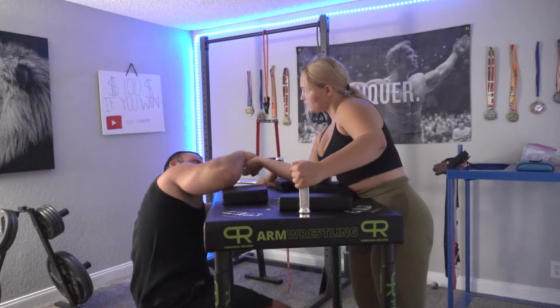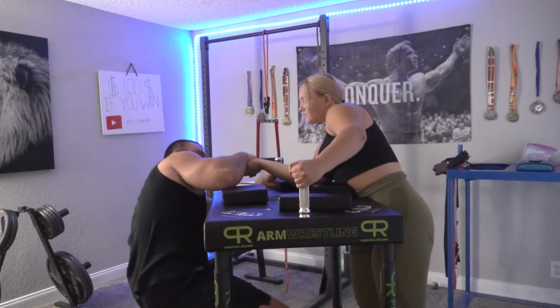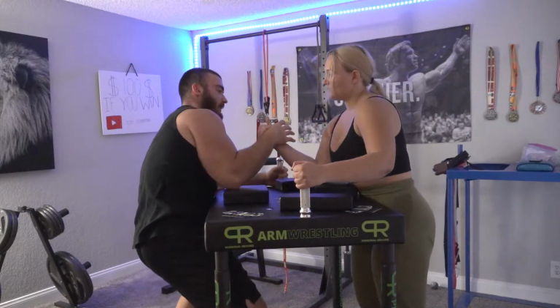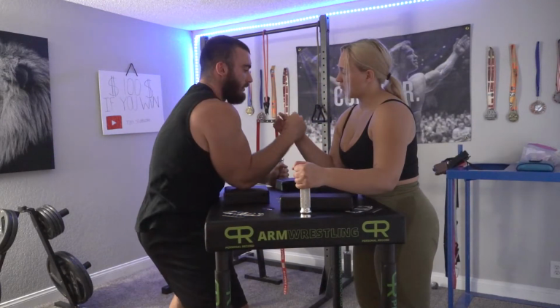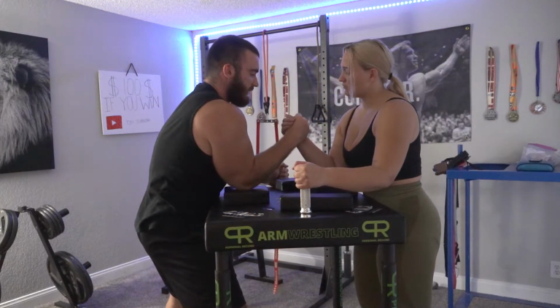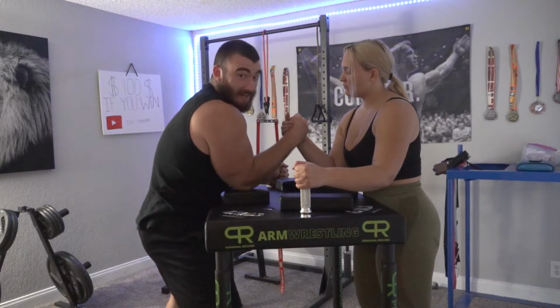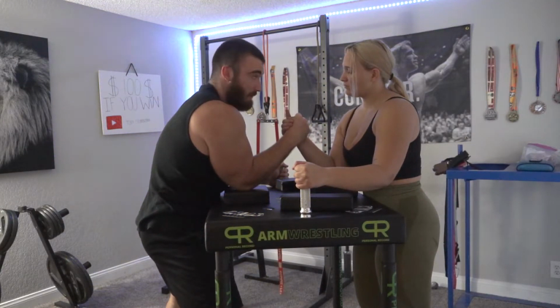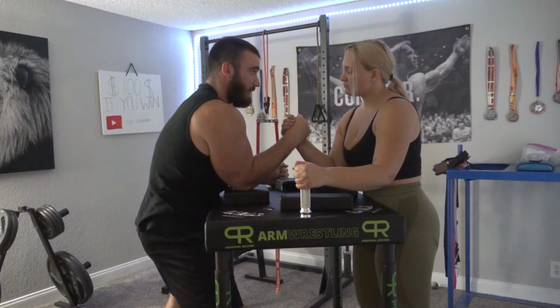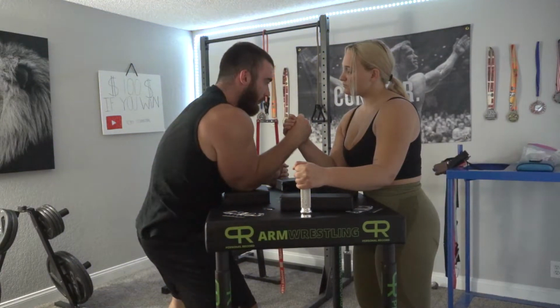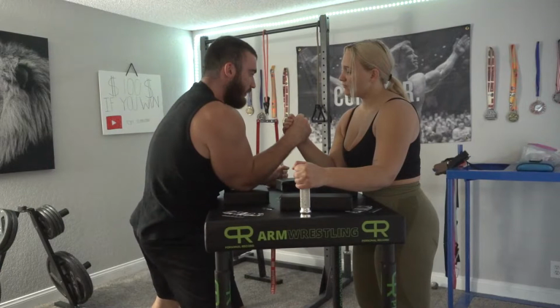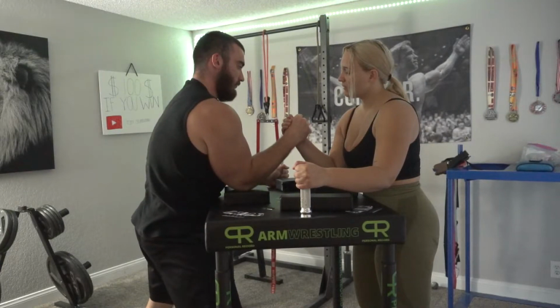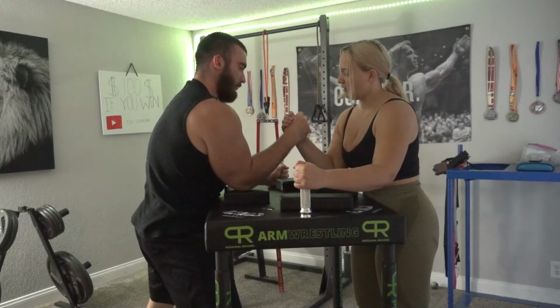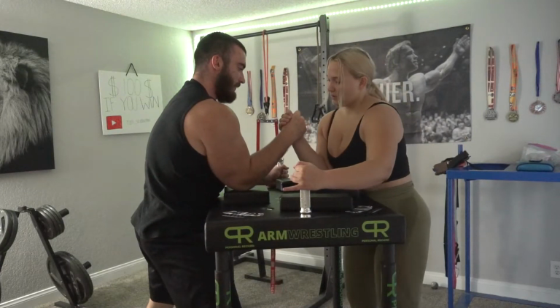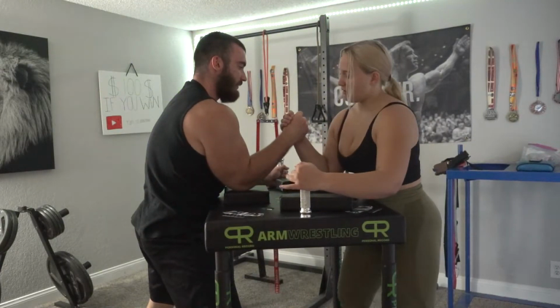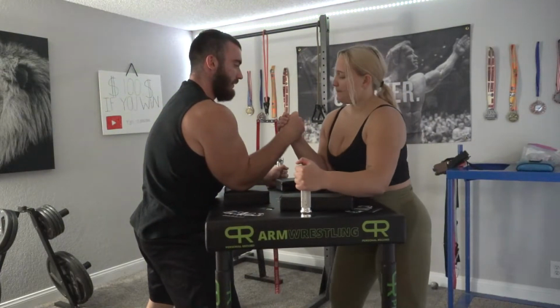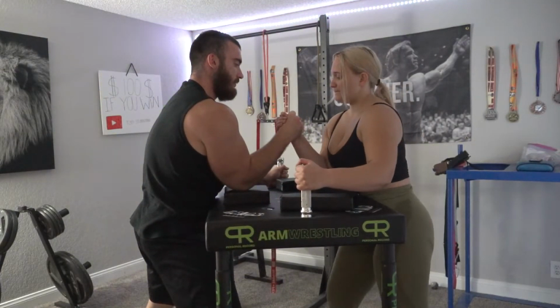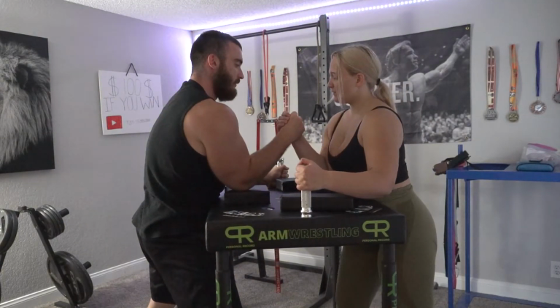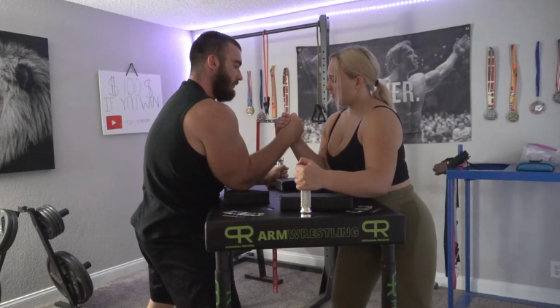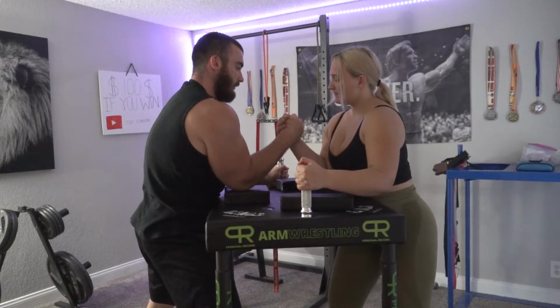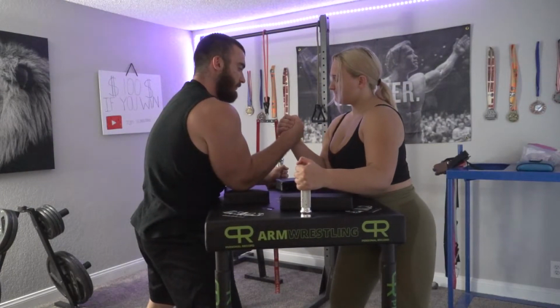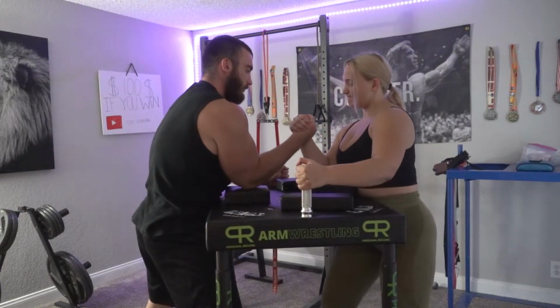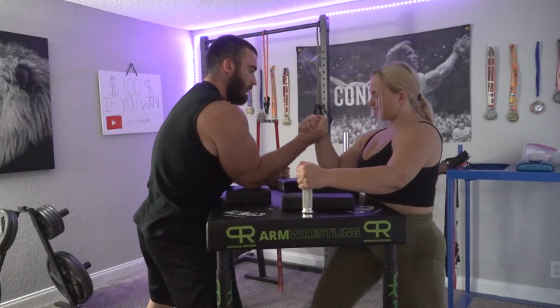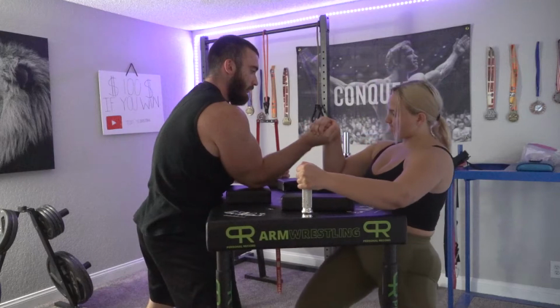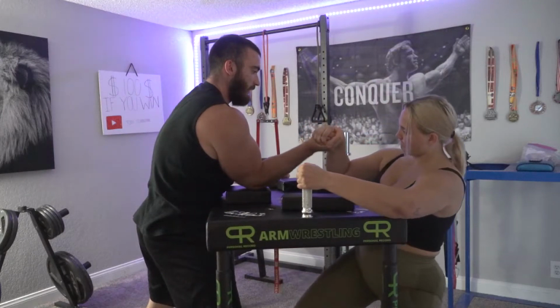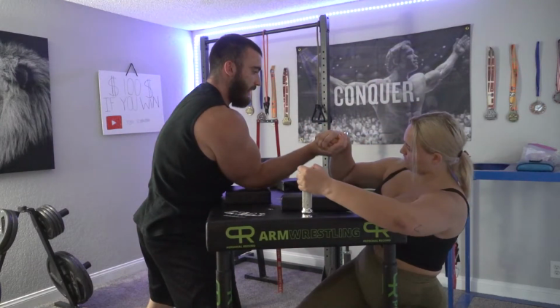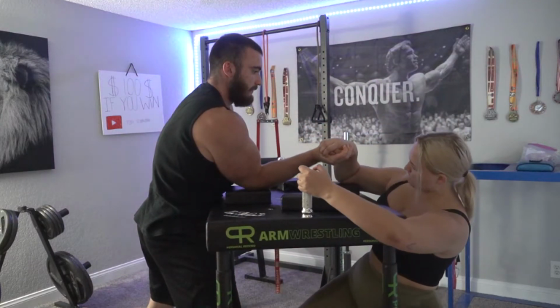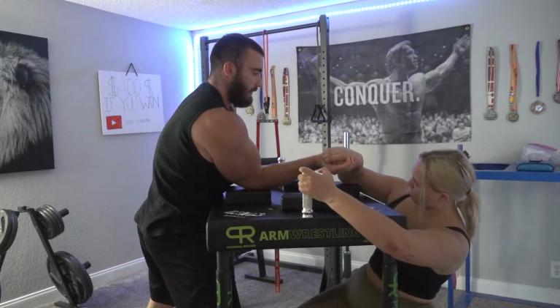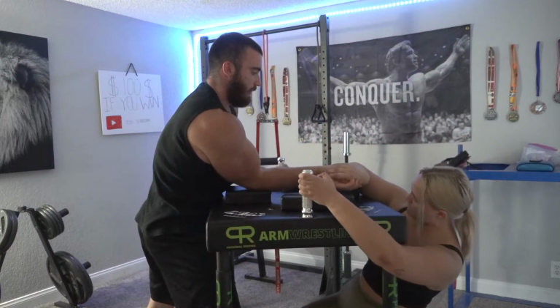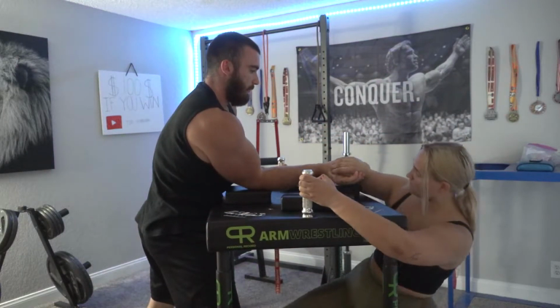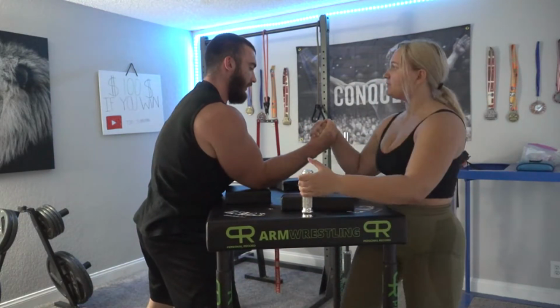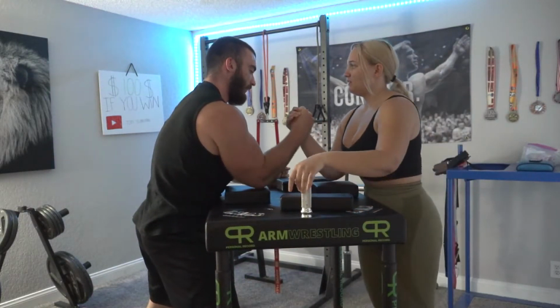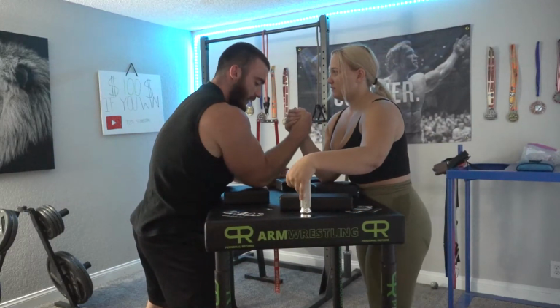That's the main concept behind the top roll. Let's do another couple tries — there you go, good. Taking the hand and then going down. Perfect.